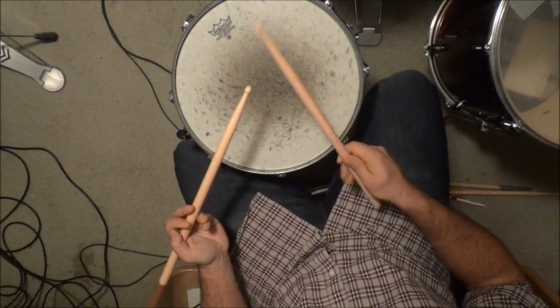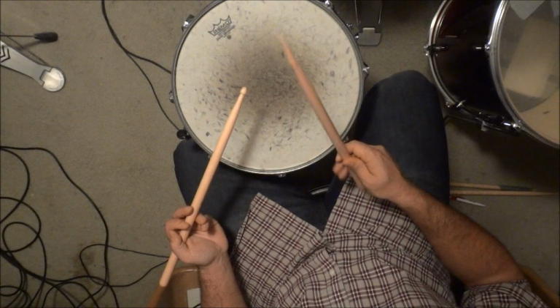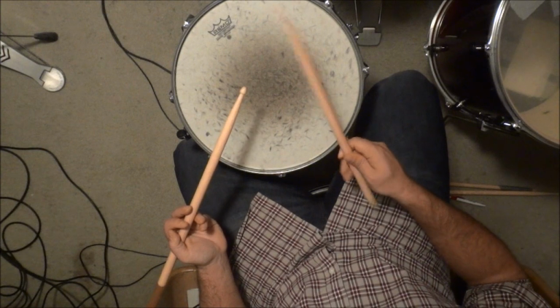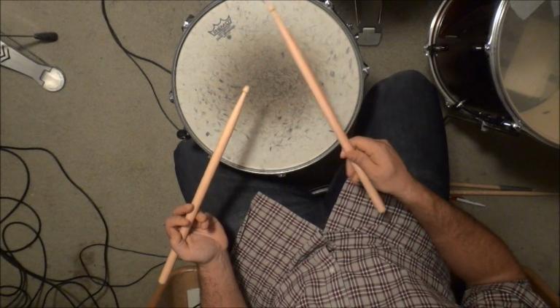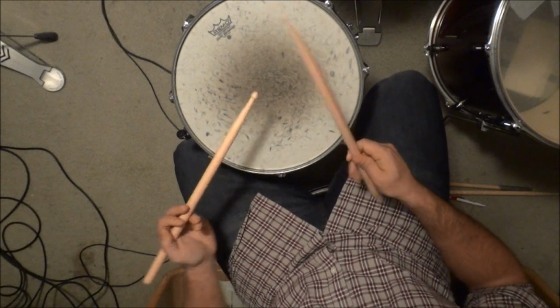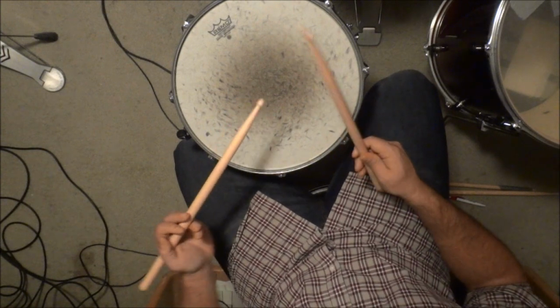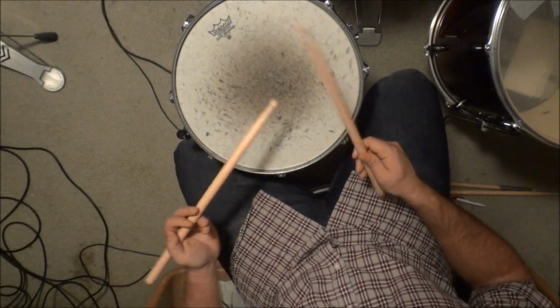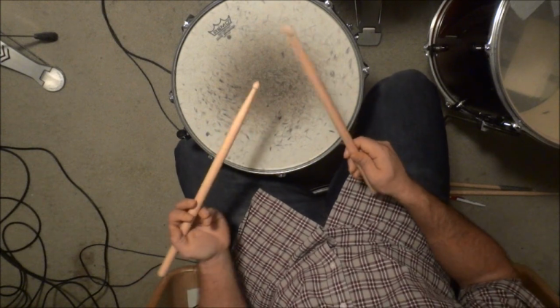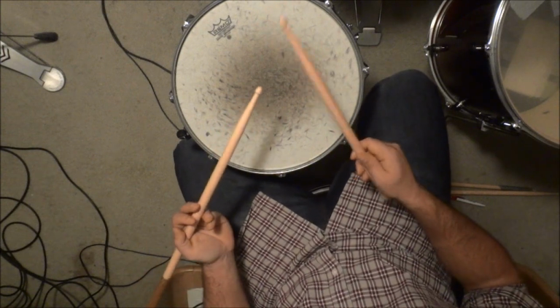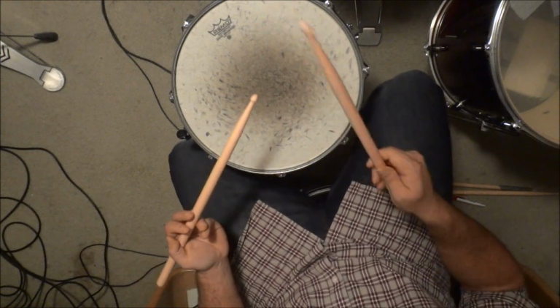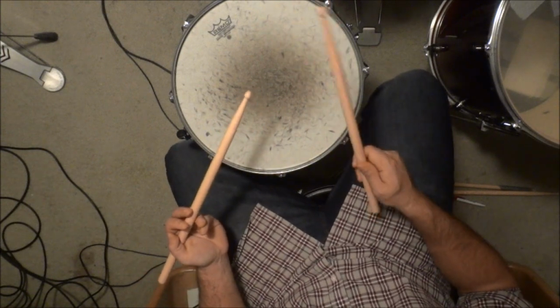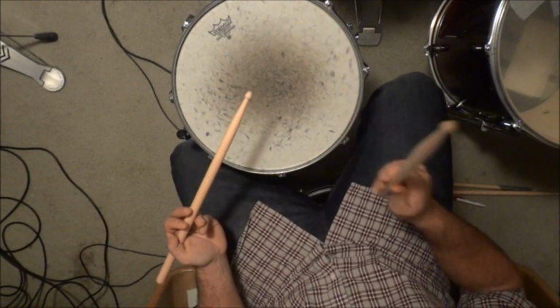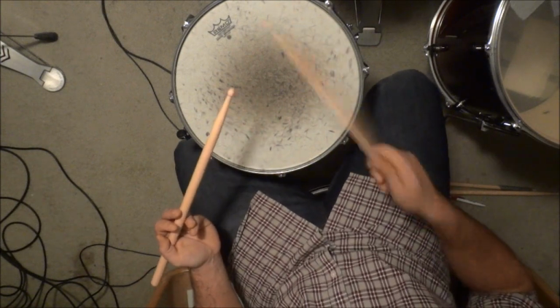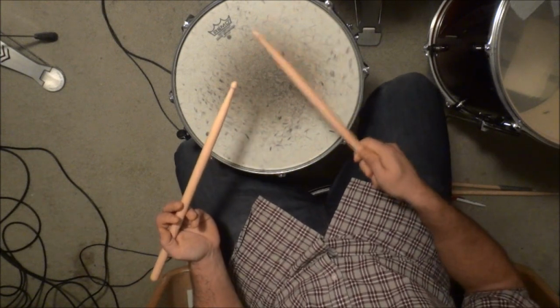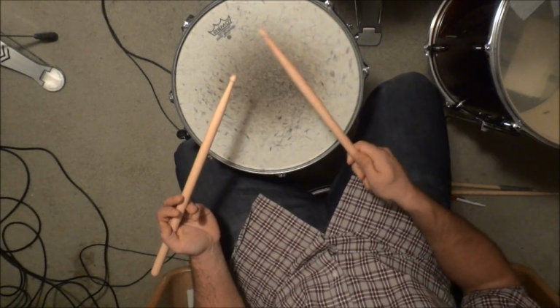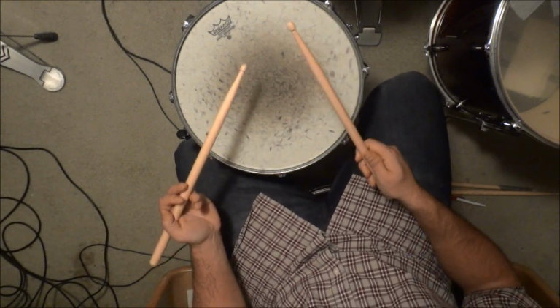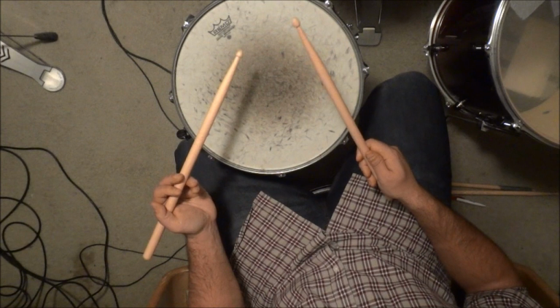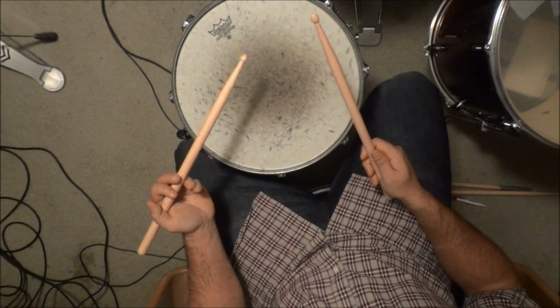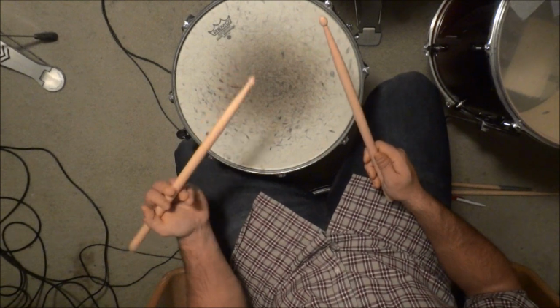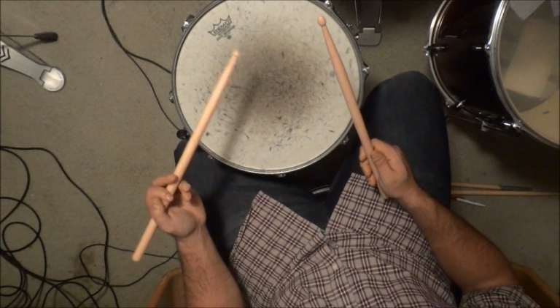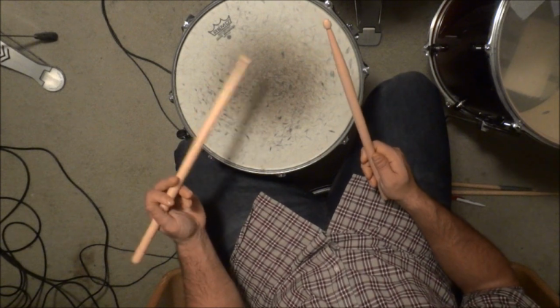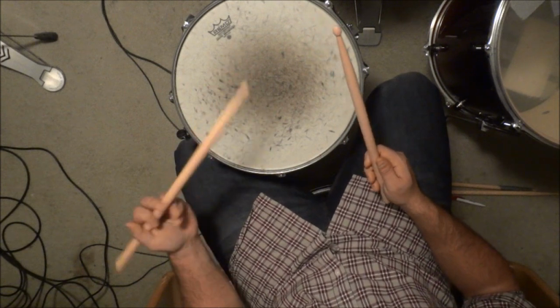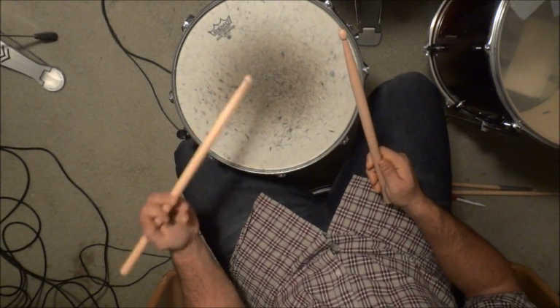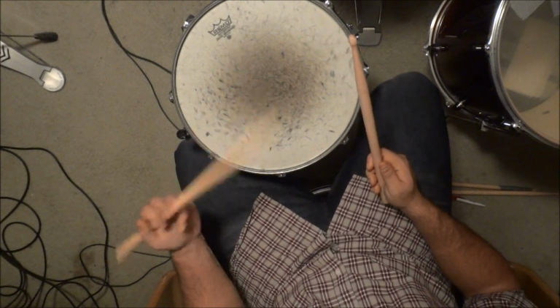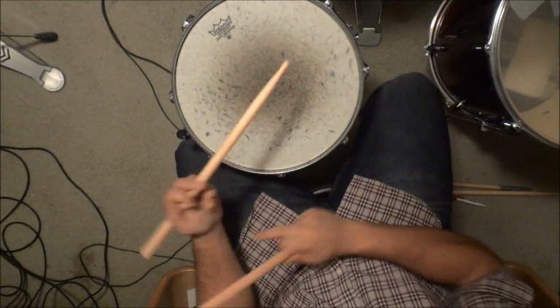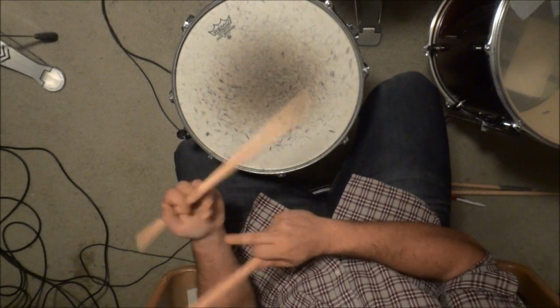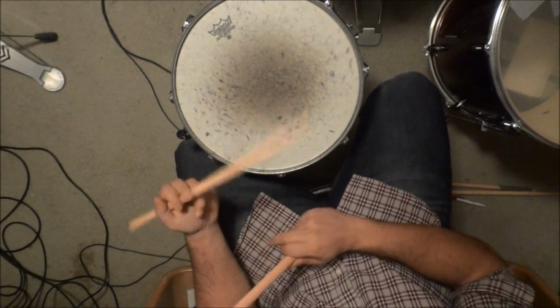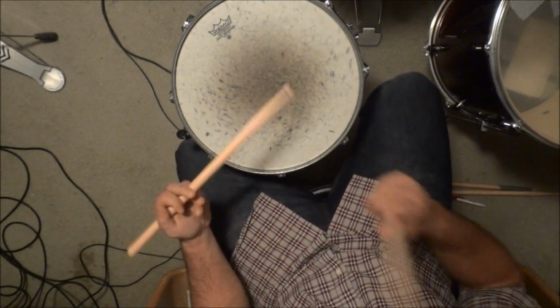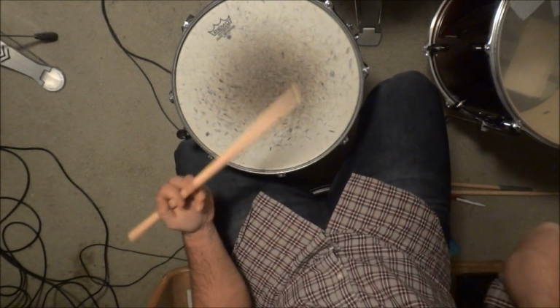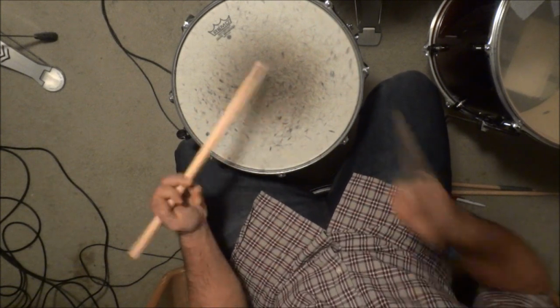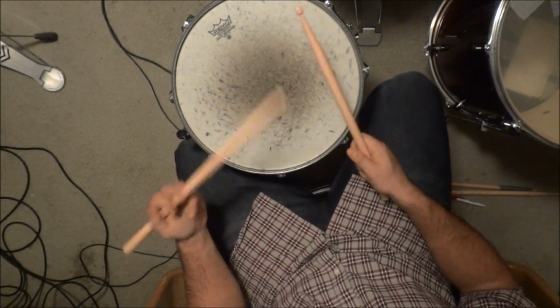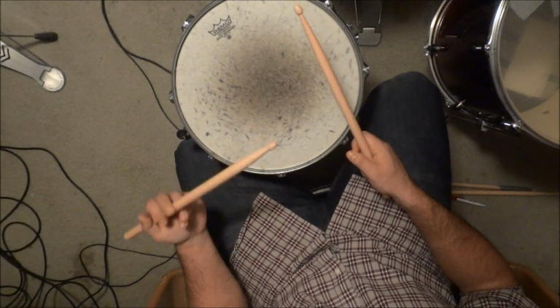As you can see it's pretty easy. Make sure that you're using both your wrist and your fingers with the overhand grip on your right hand to strike the drum, and make sure you're using a doorknob twisting wrist action to strike the drum with the underhand grip on your left hand.